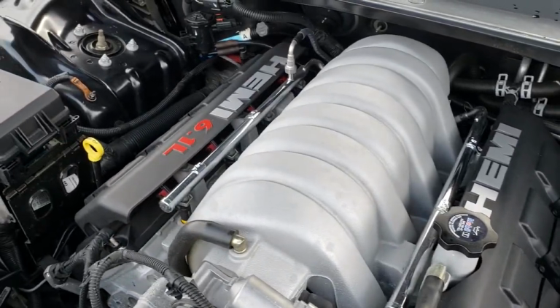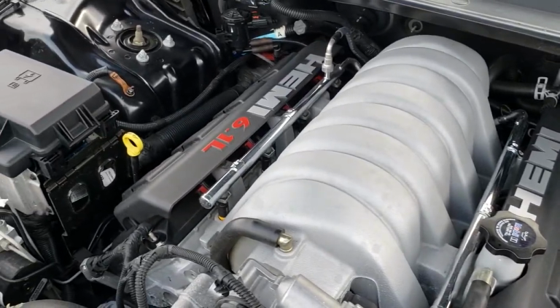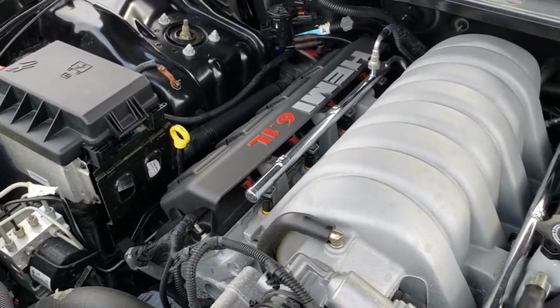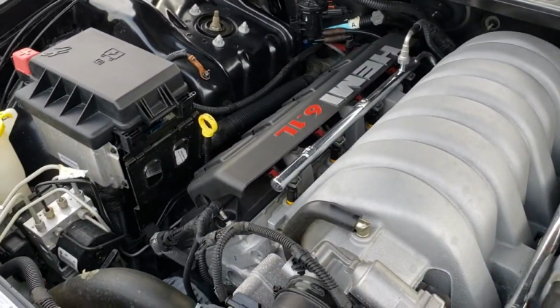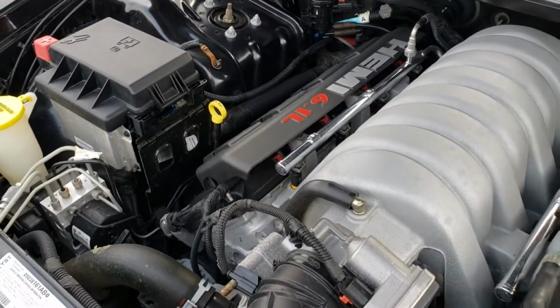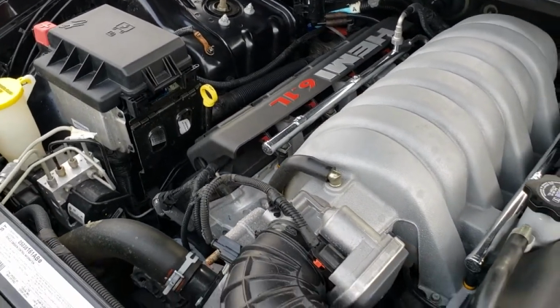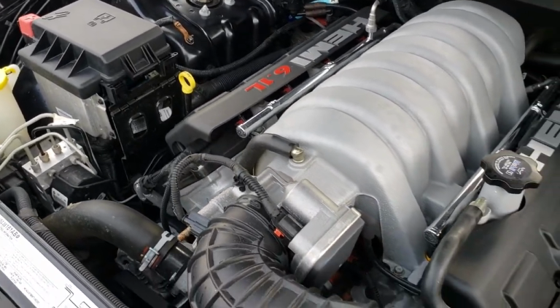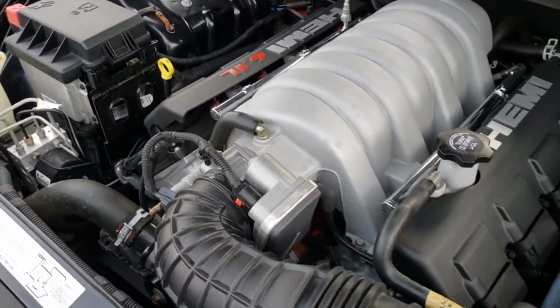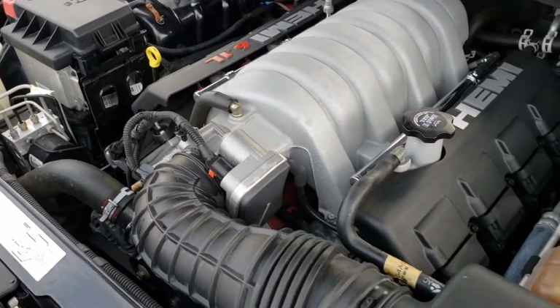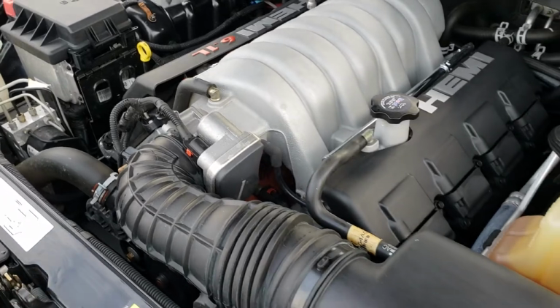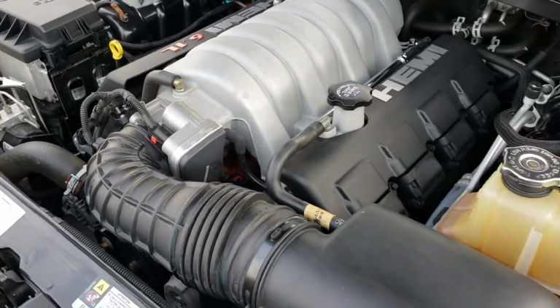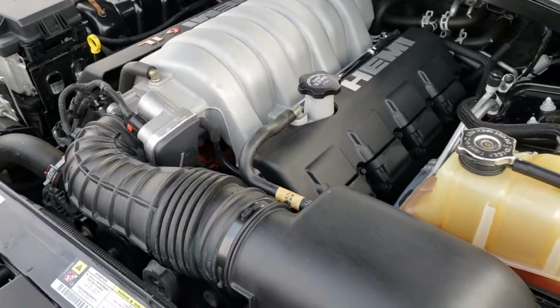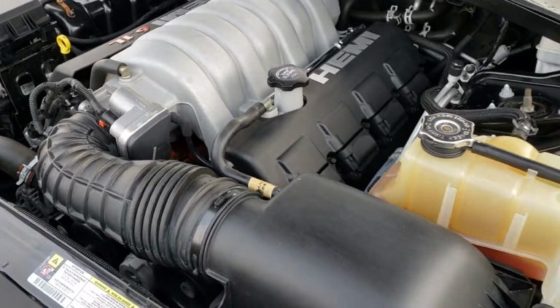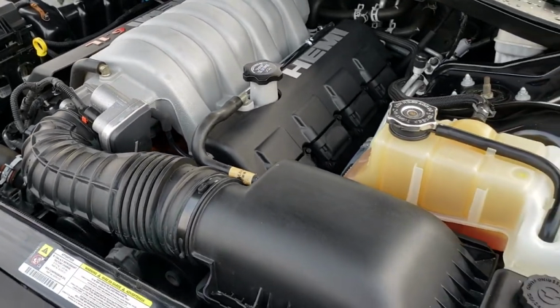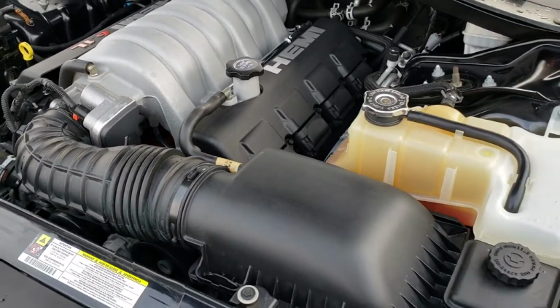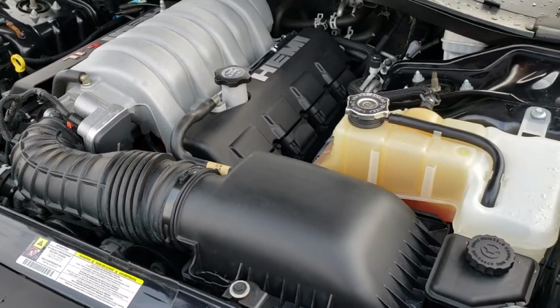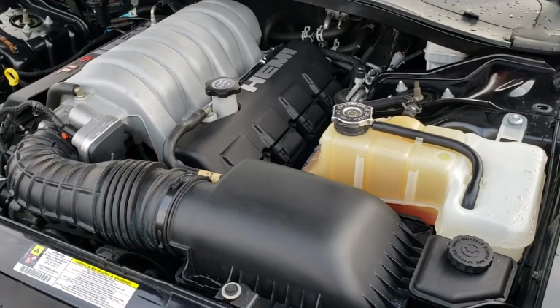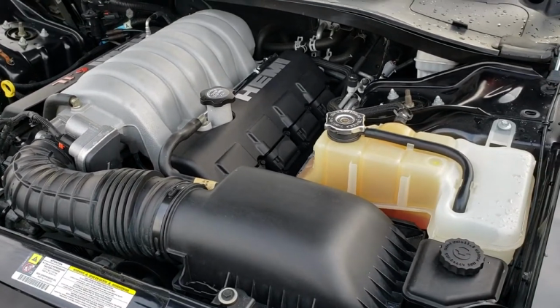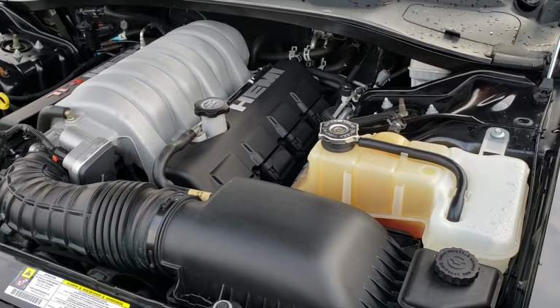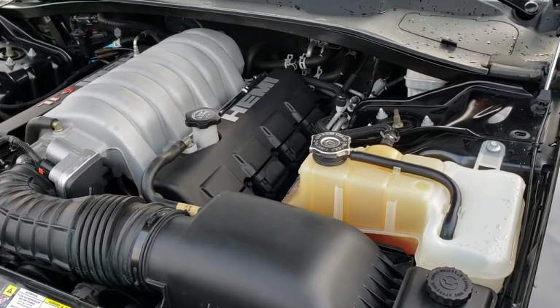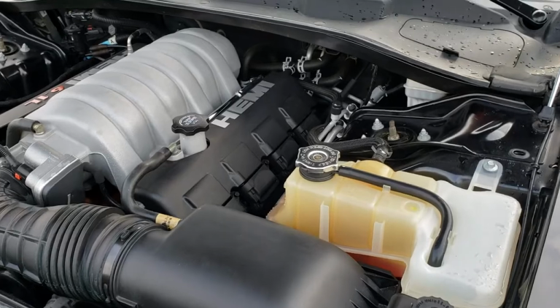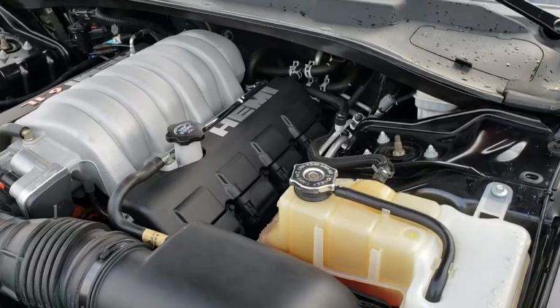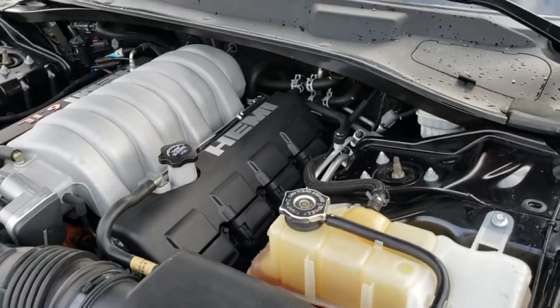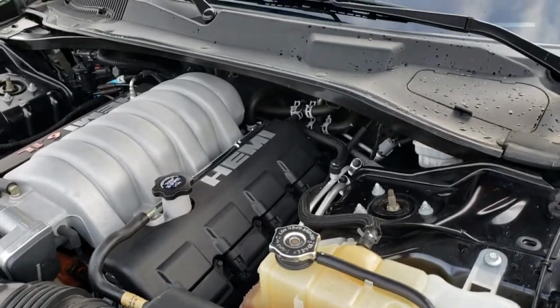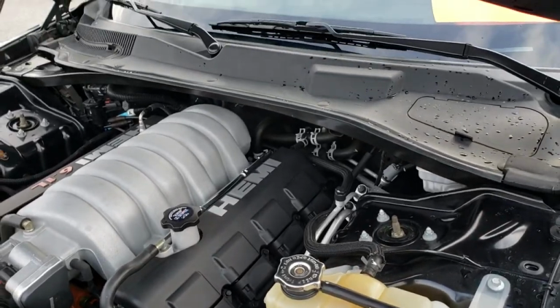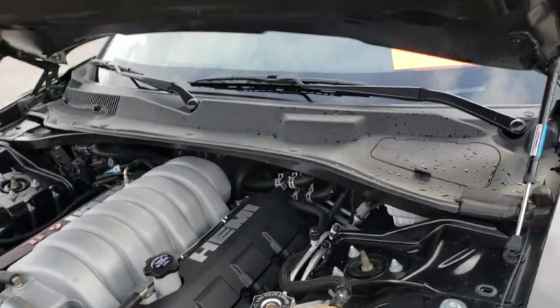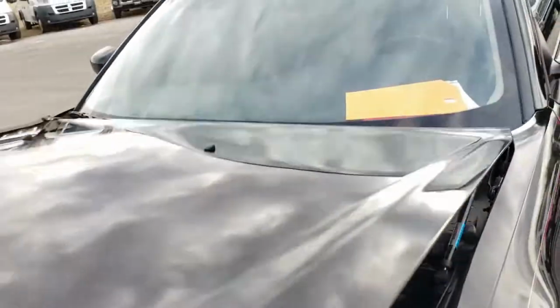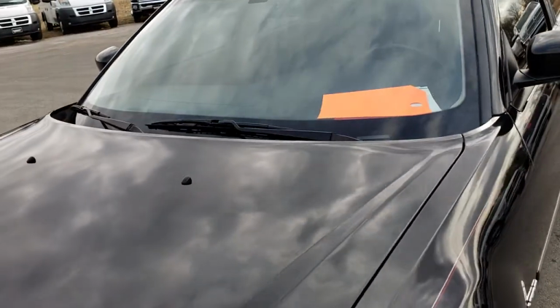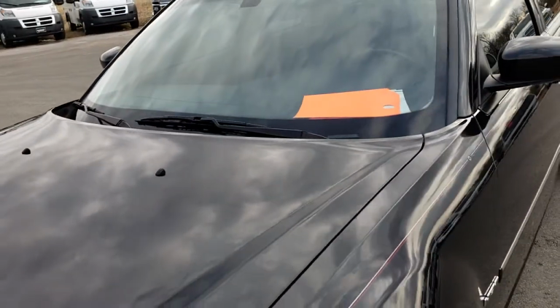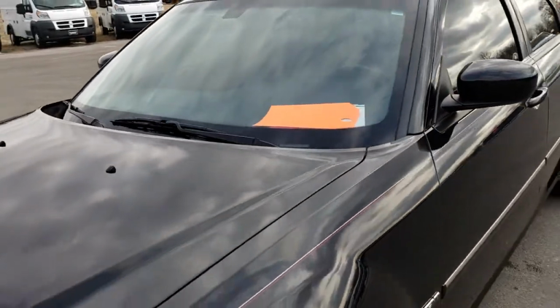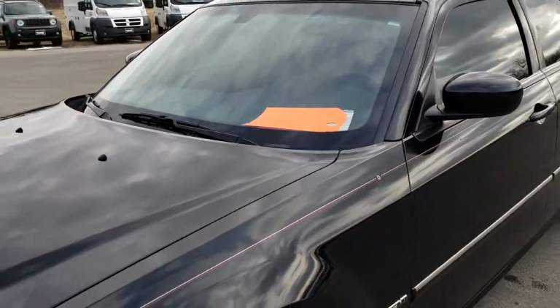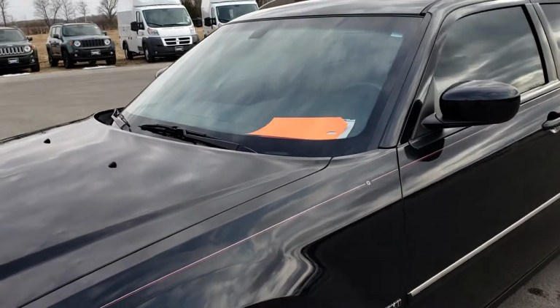The engine bay is very clean and runs very smooth. This vehicle has been fully safetied and inspected by our service shop, has a fresh oil and filter change, all the fluids have been checked and topped off, and this car is 100% ready to go.